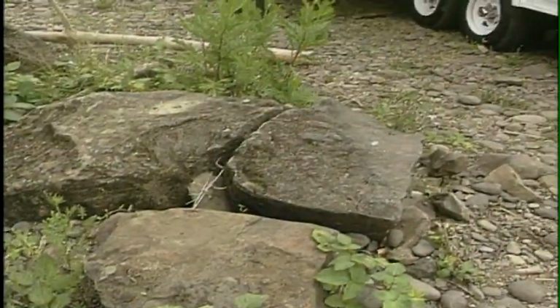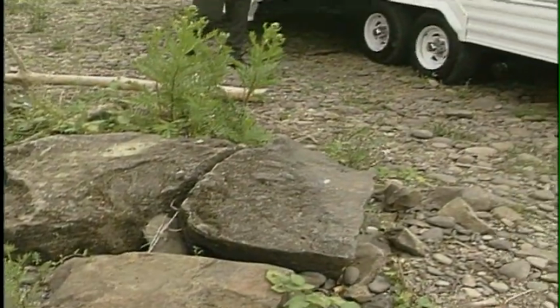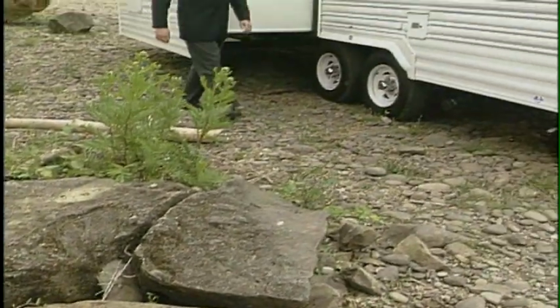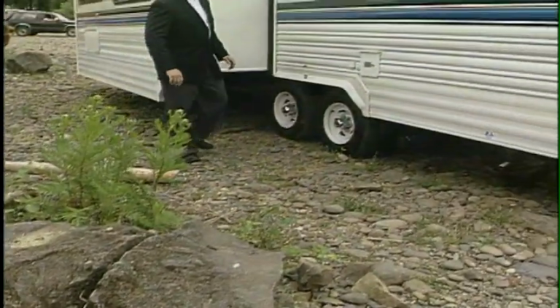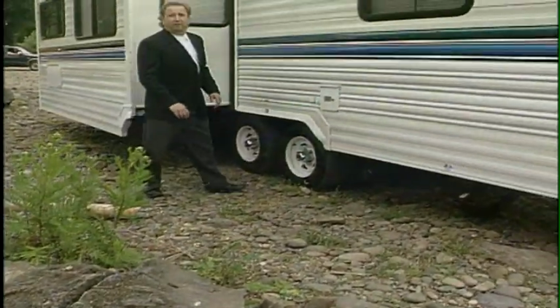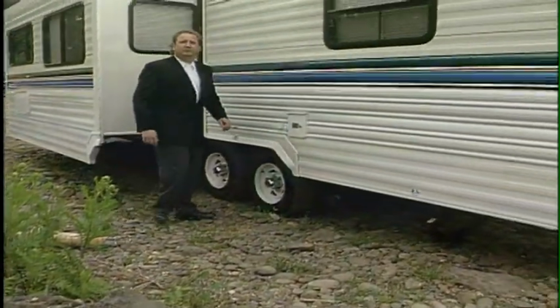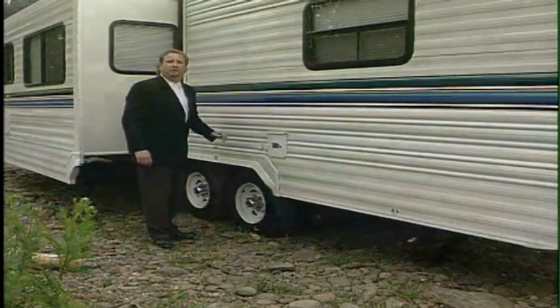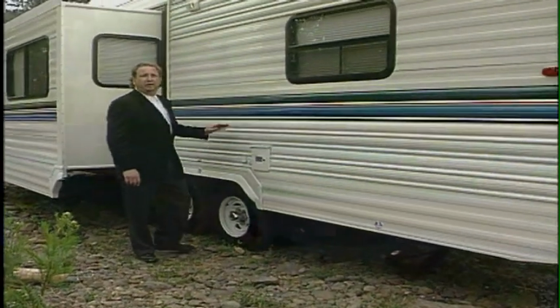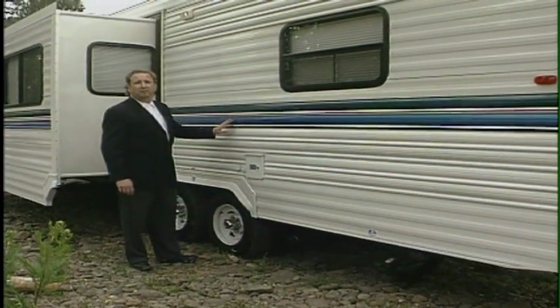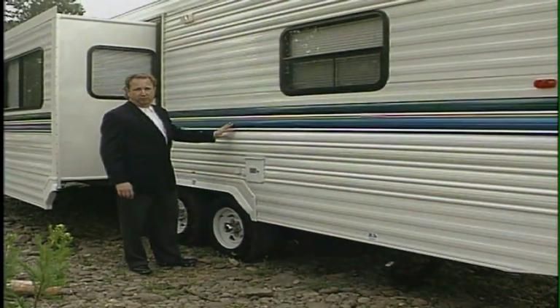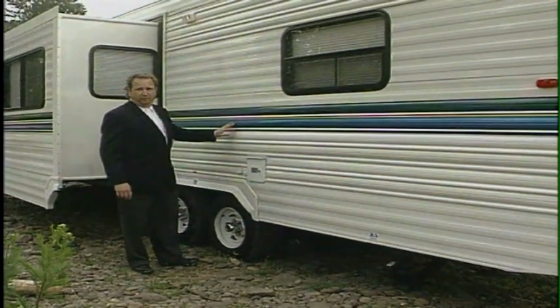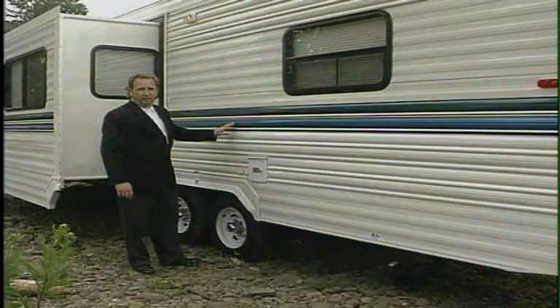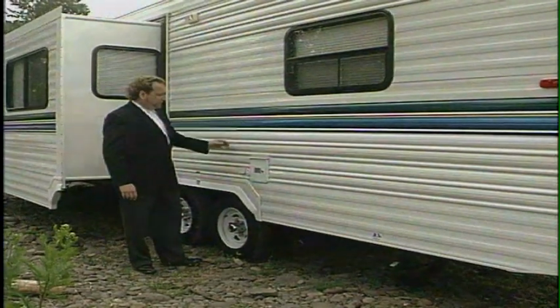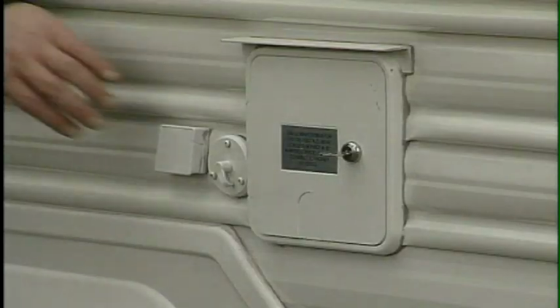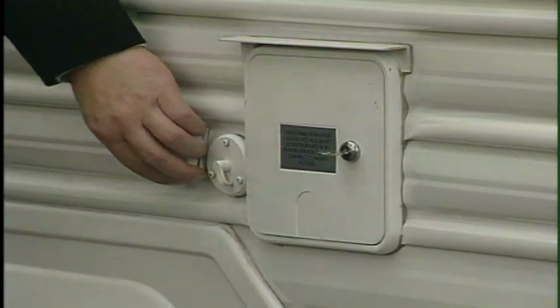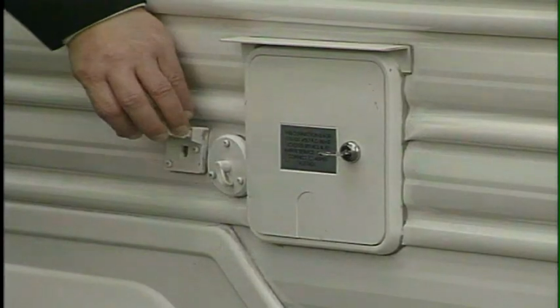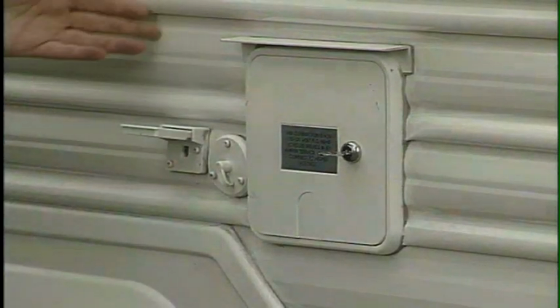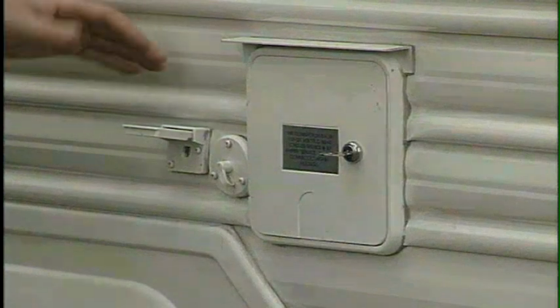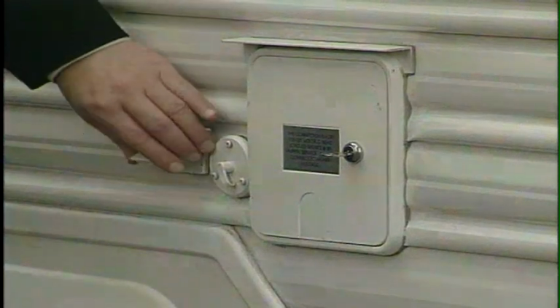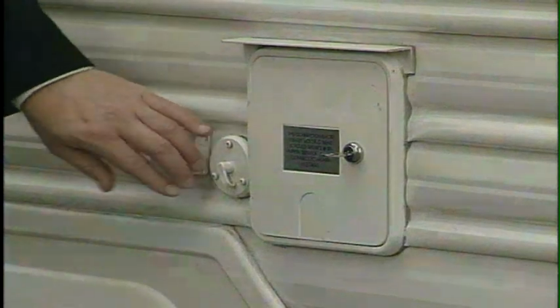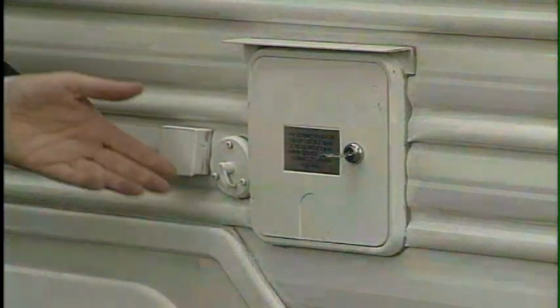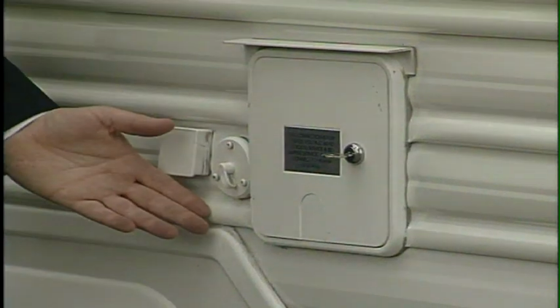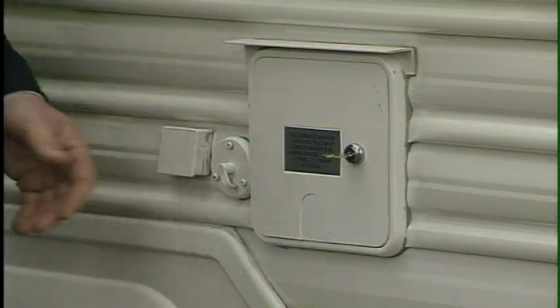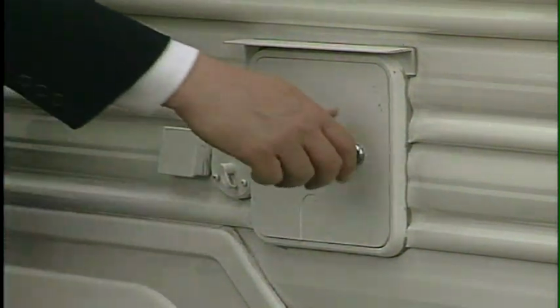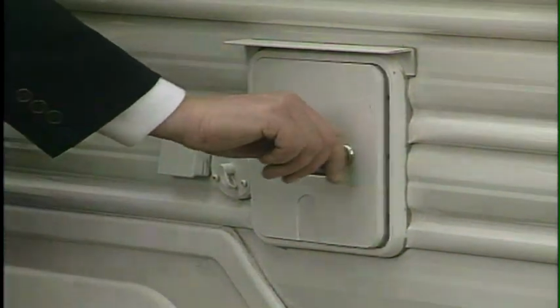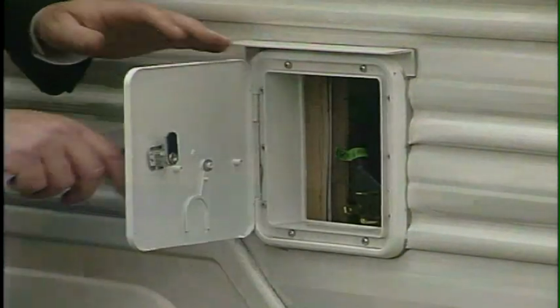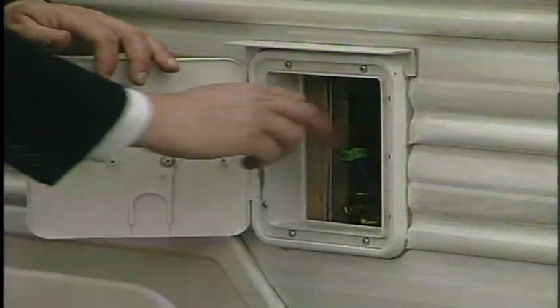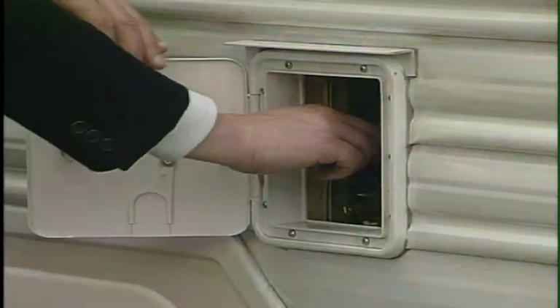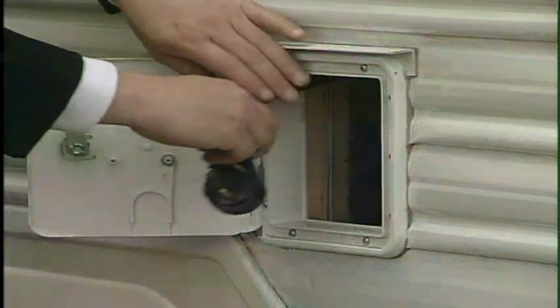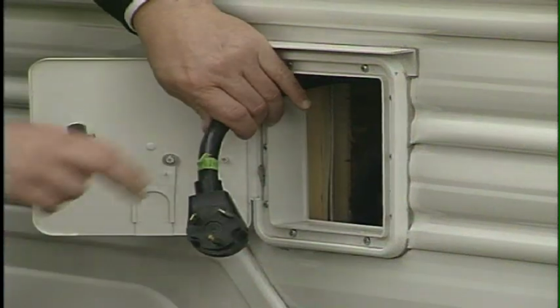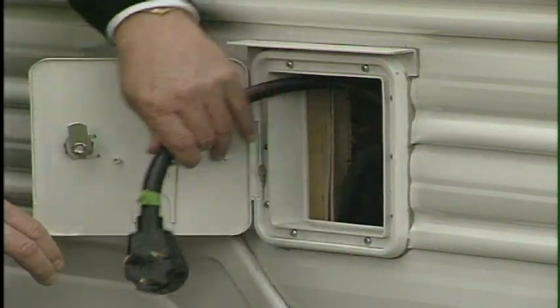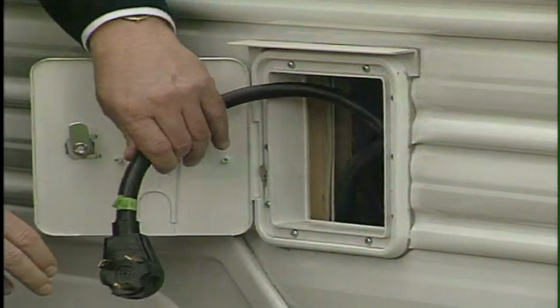Over here on the road side are all the hookups you're going to need to make your camping even more enjoyable. Comfort provides a phone hookup, a hookup for your park cable, and of course your extra long 110-volt shore power cord.